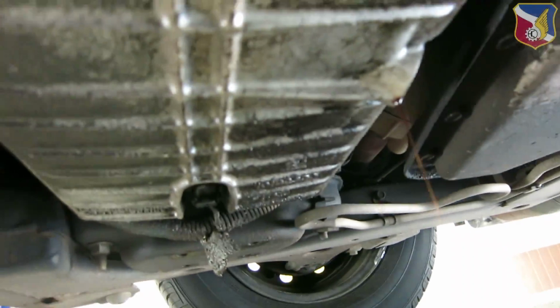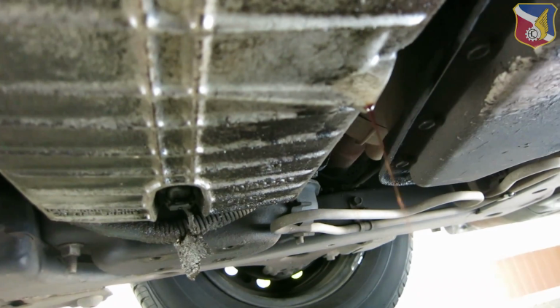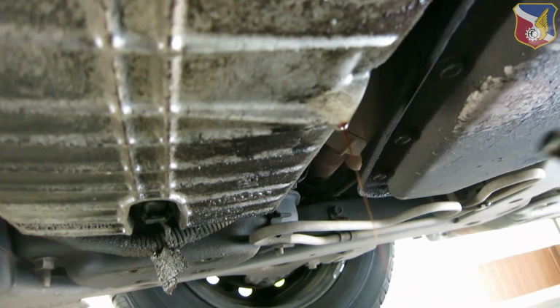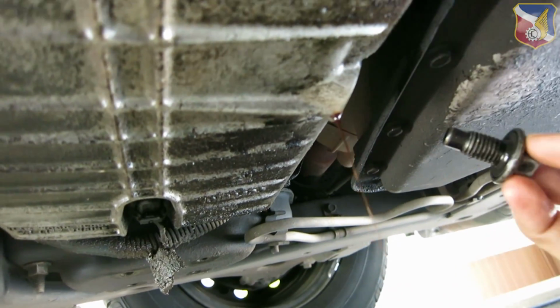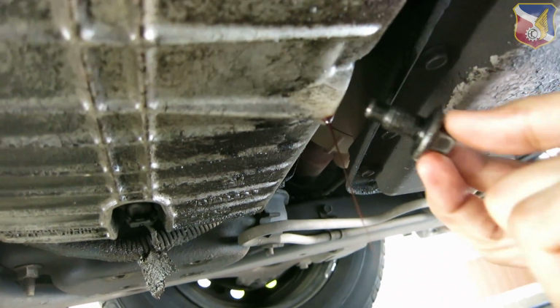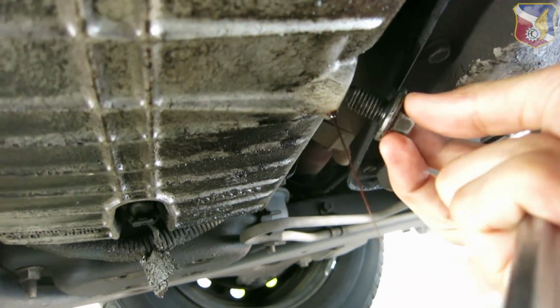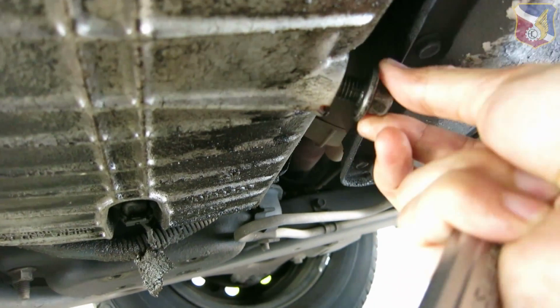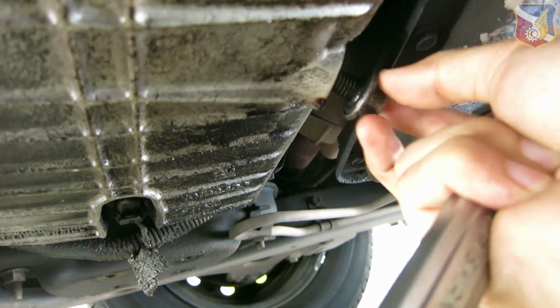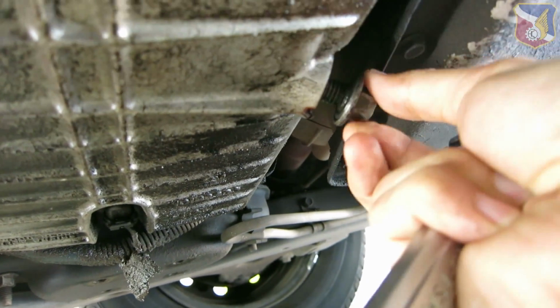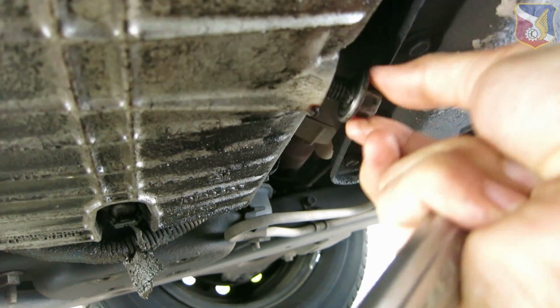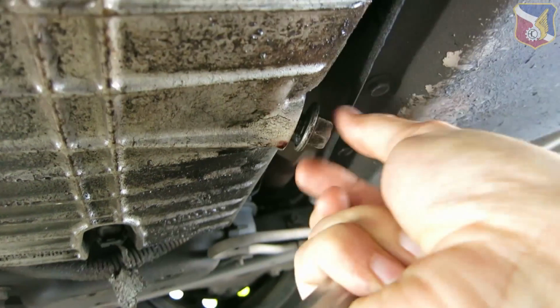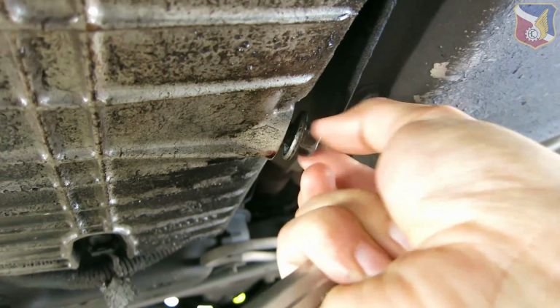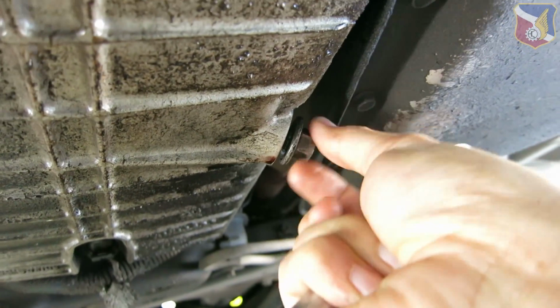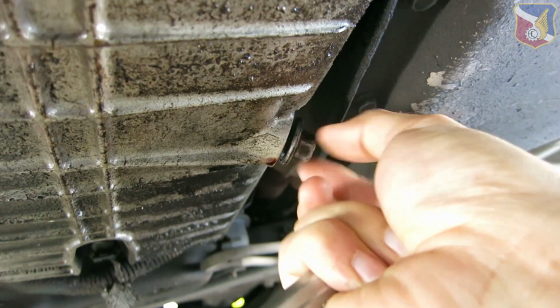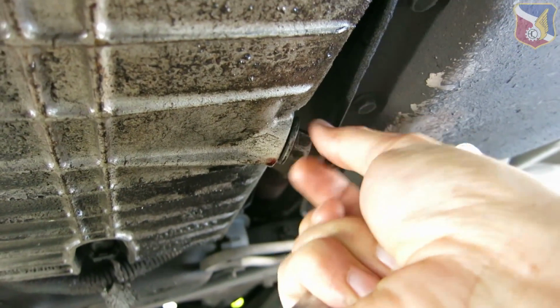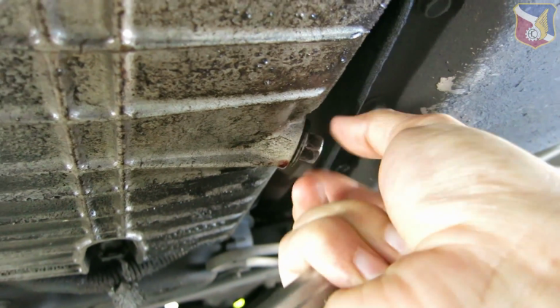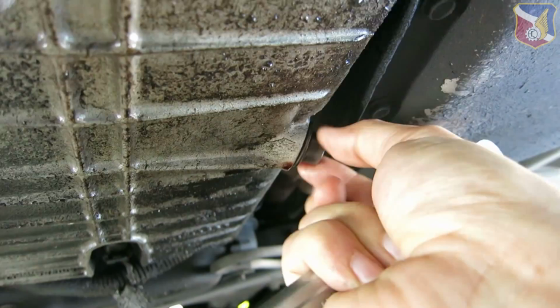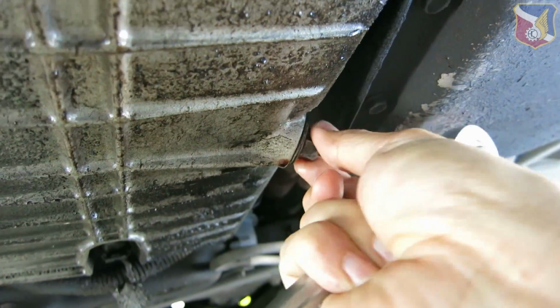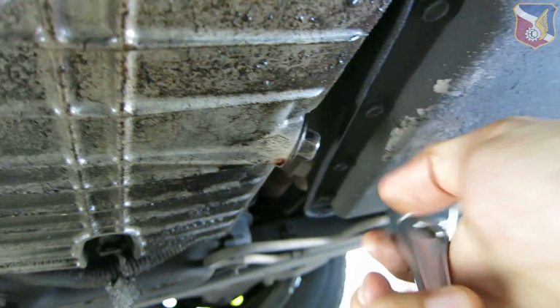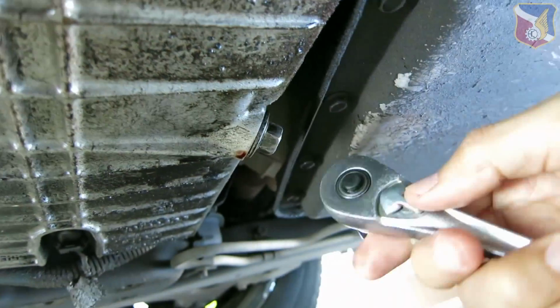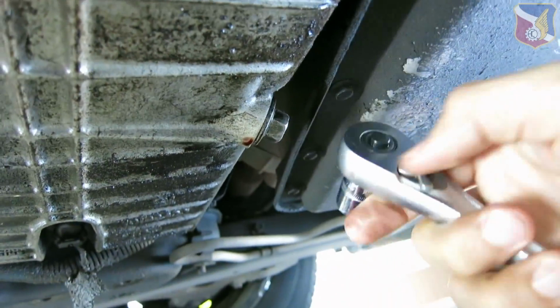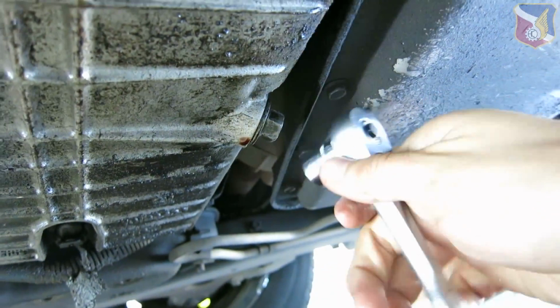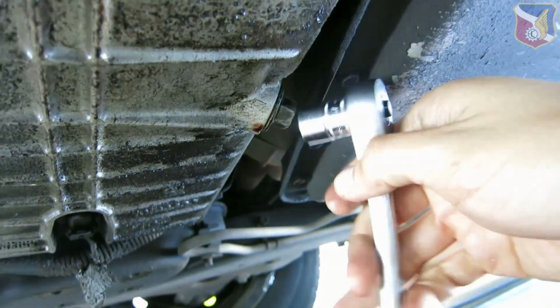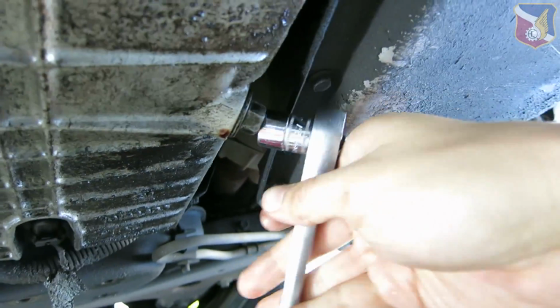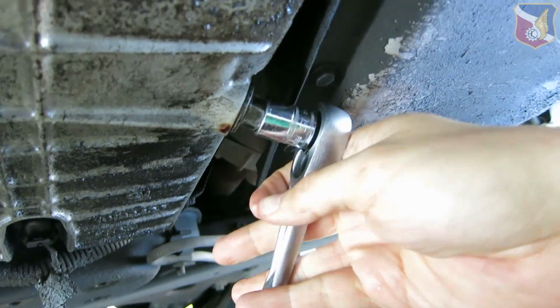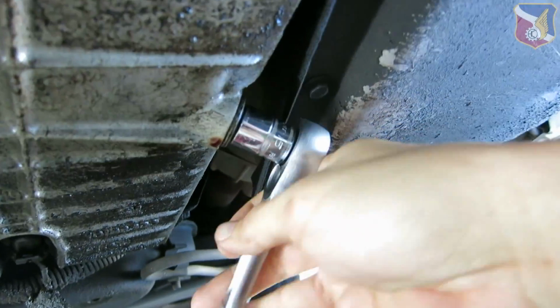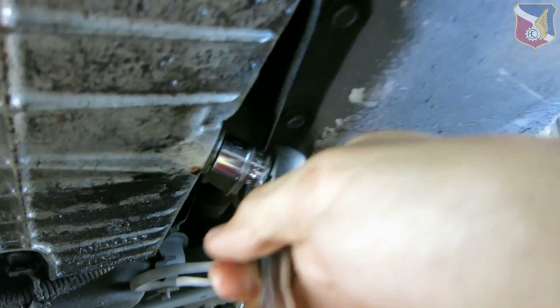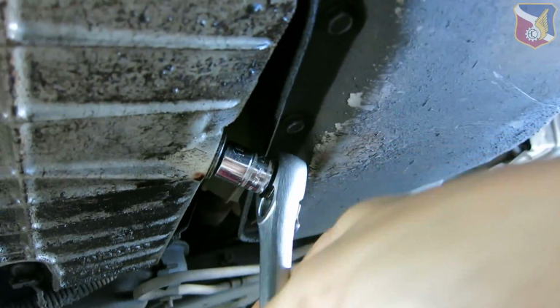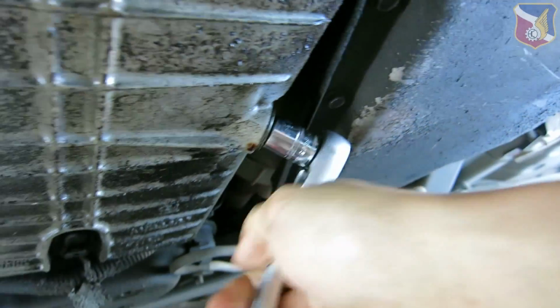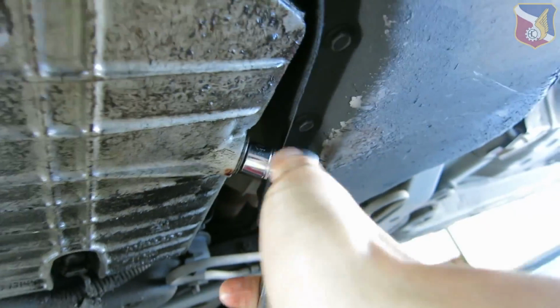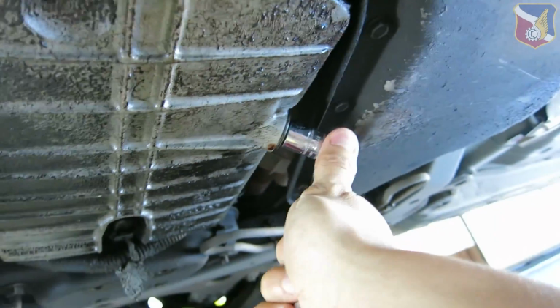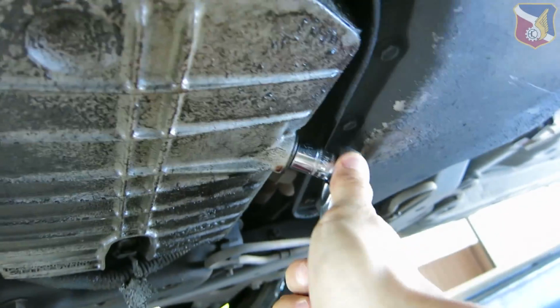After you've drained most of the oil, put the bolt back on and then tighten up. Usually I like to give it a quarter turn.